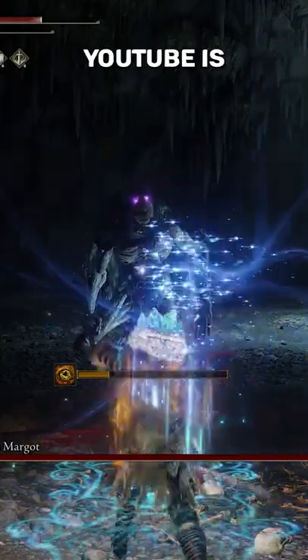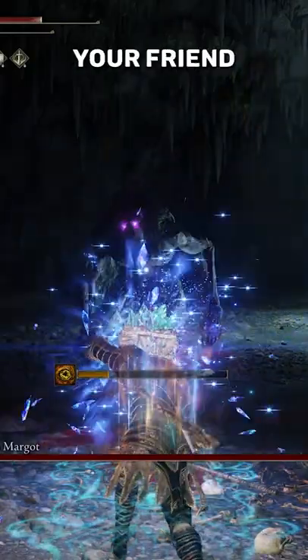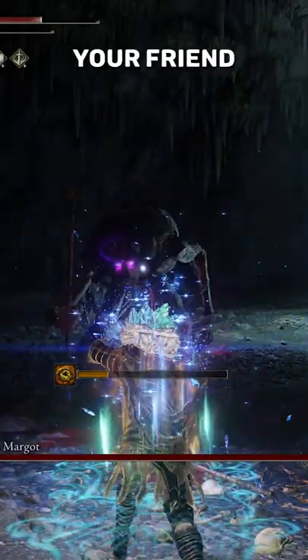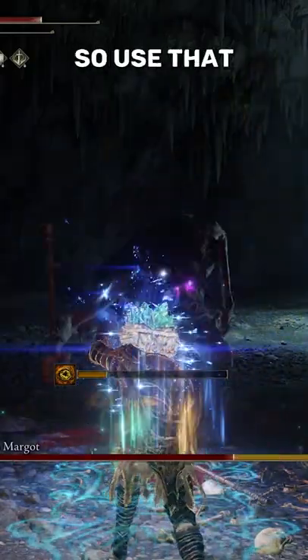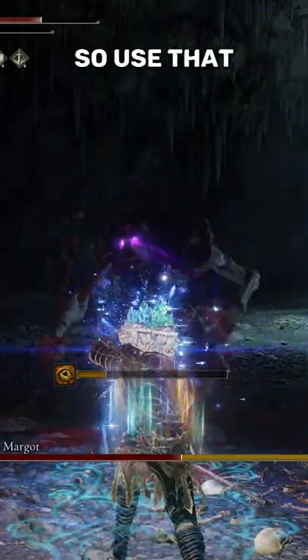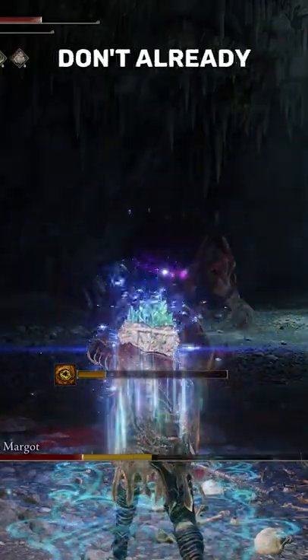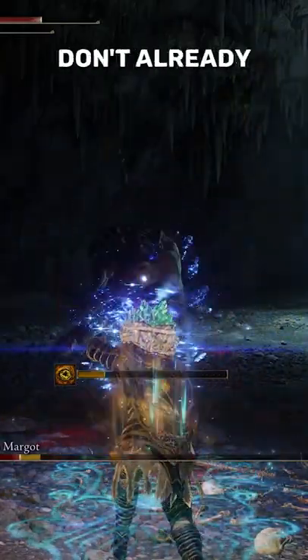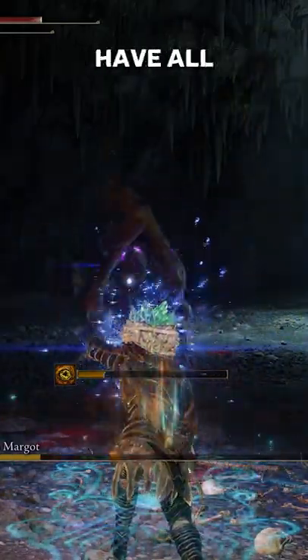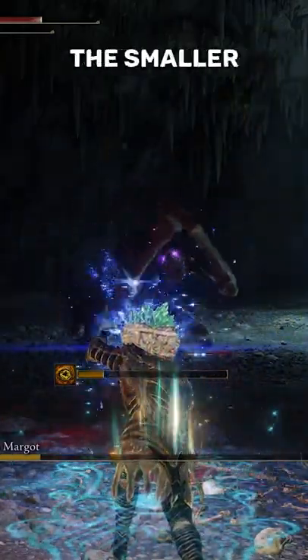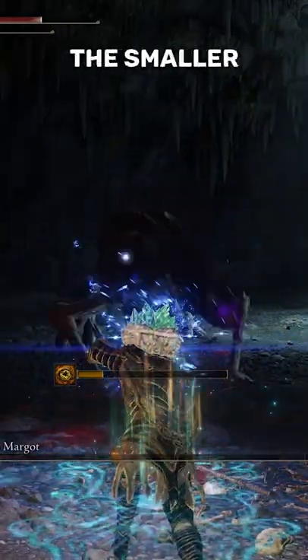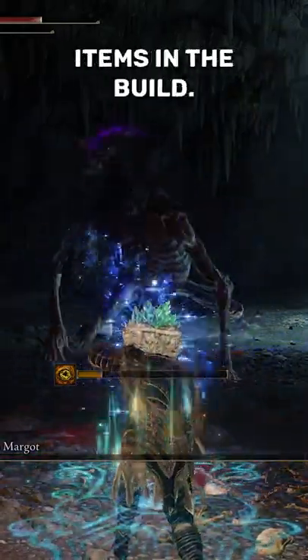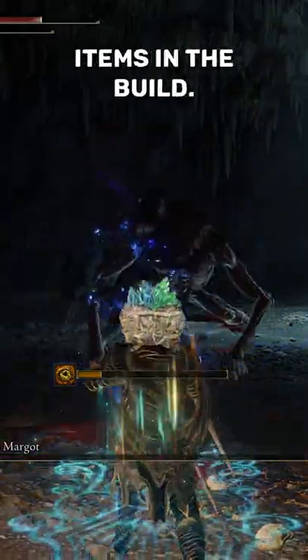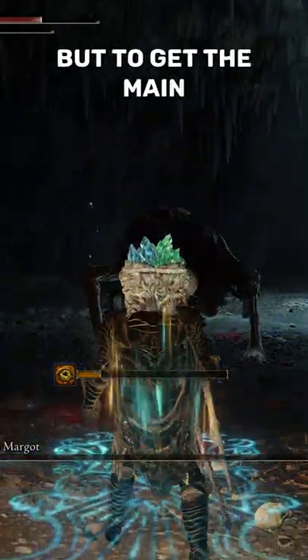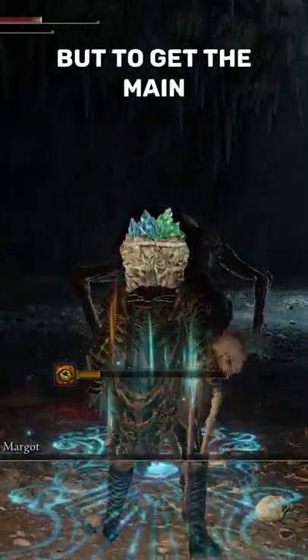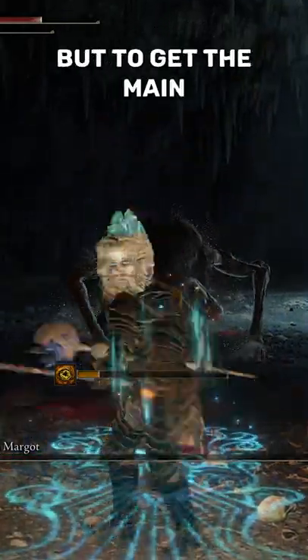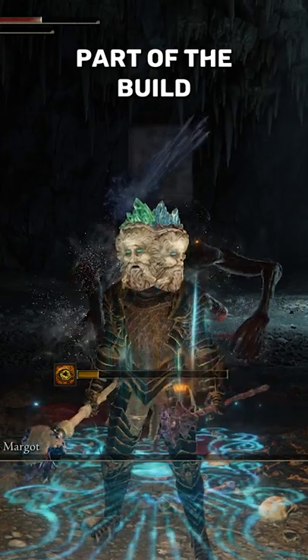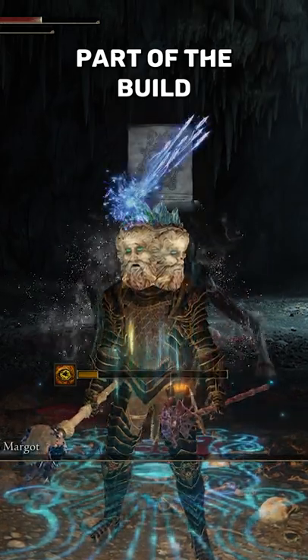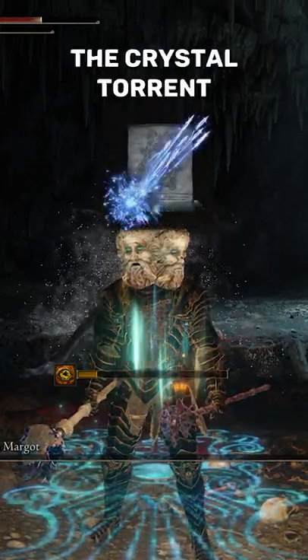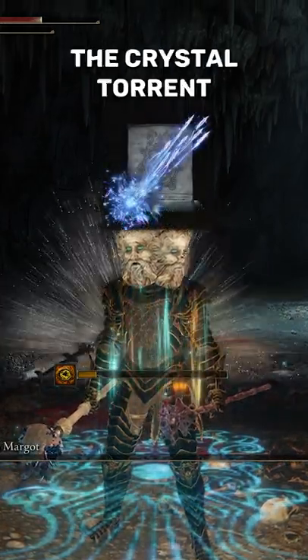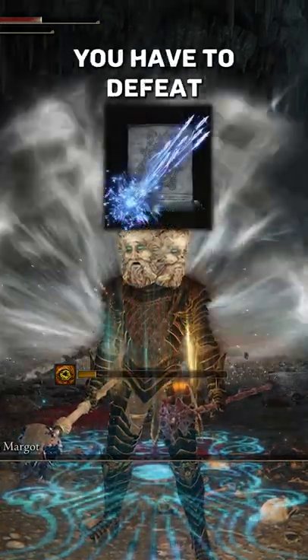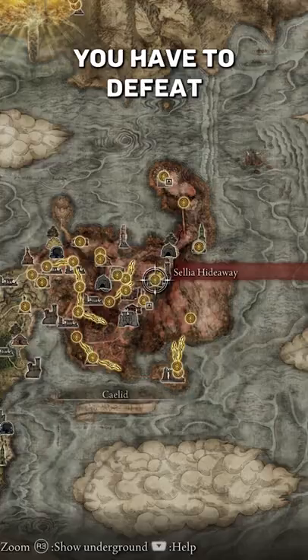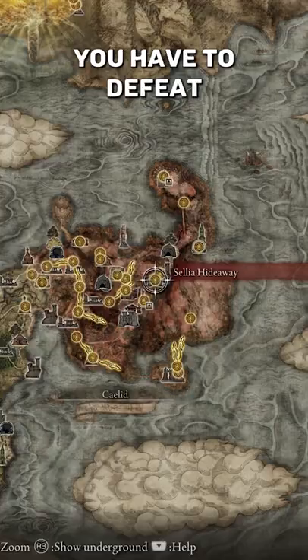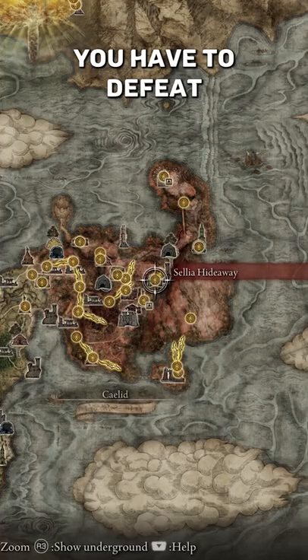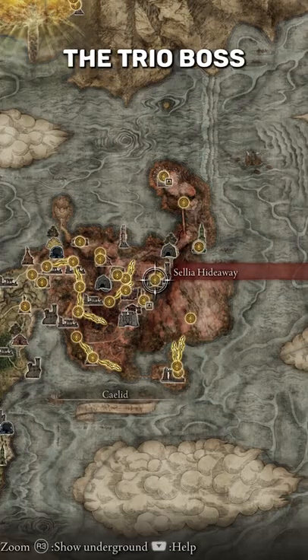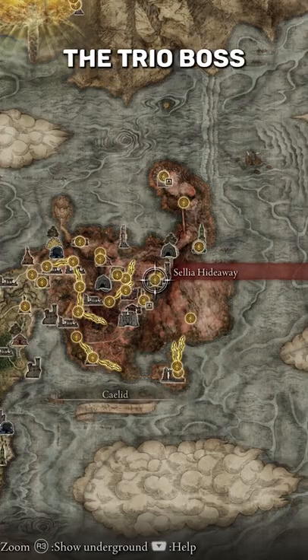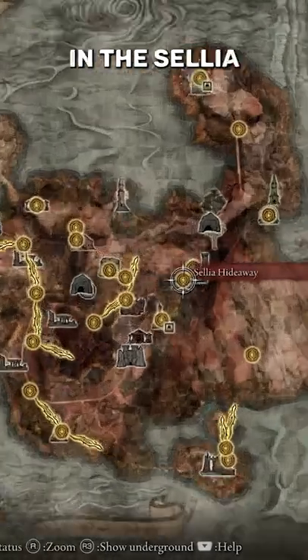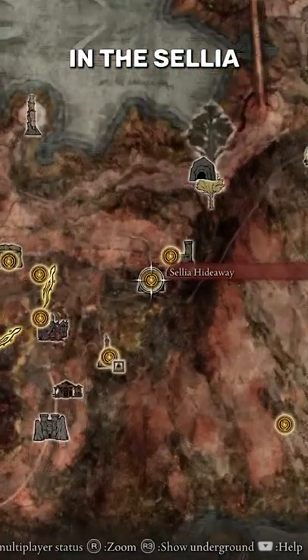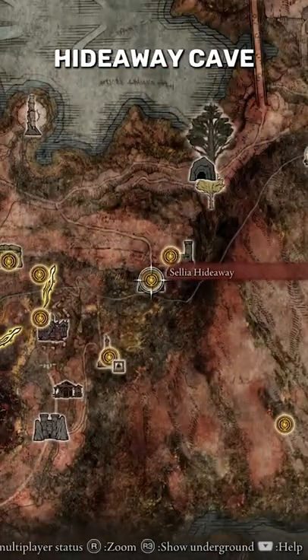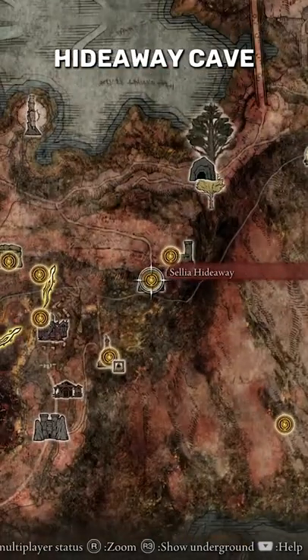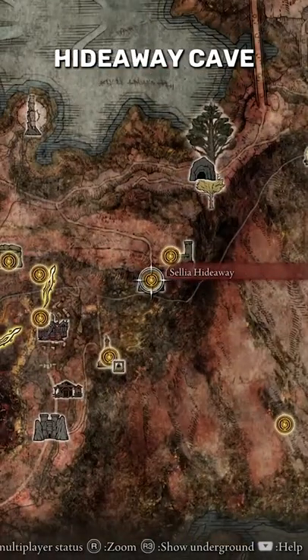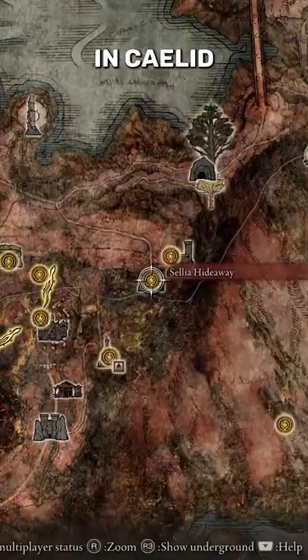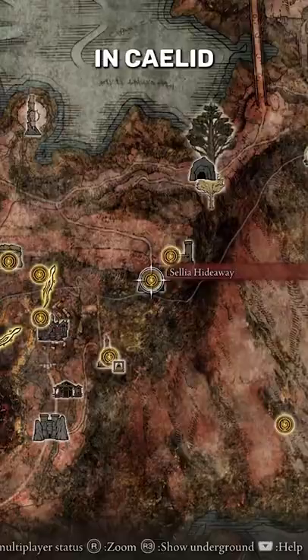YouTube is your friend, so use that if you don't already have all the smaller items in the build. But to get the main part of the build, the Crystal Torrent, you have to defeat the trio boss in the Cellia Hideaway Cave in Kaelid.